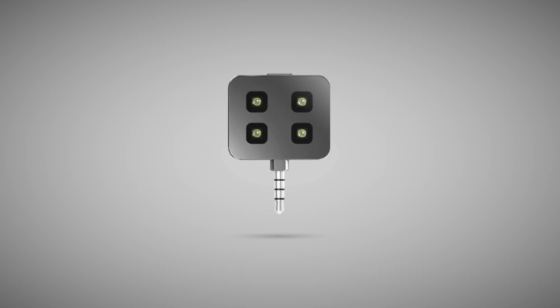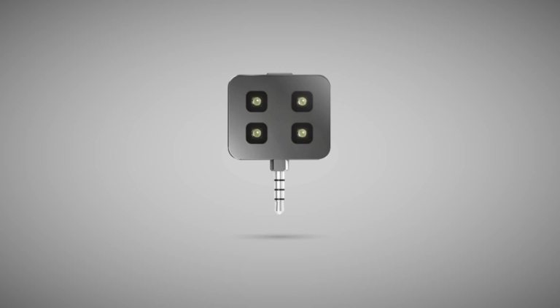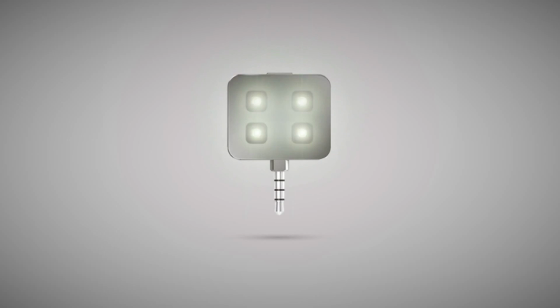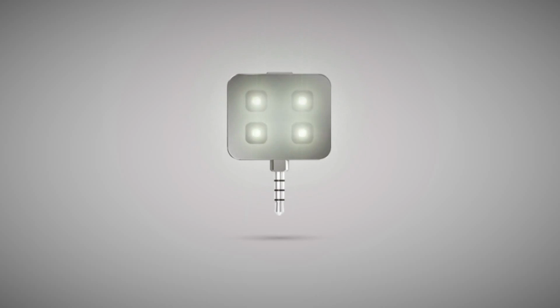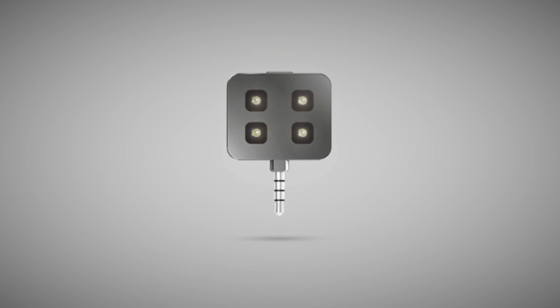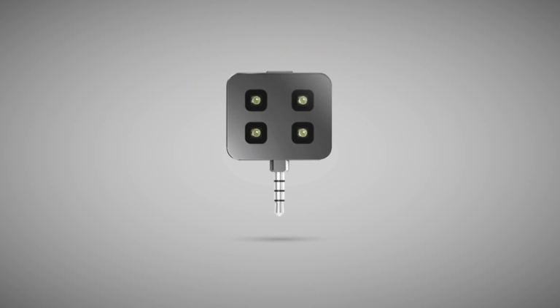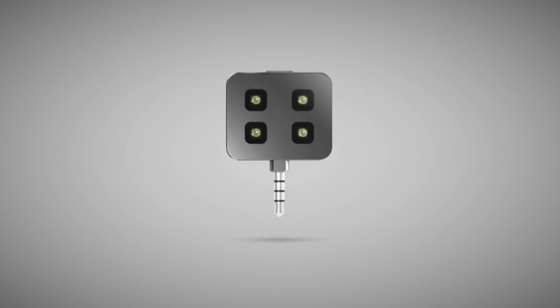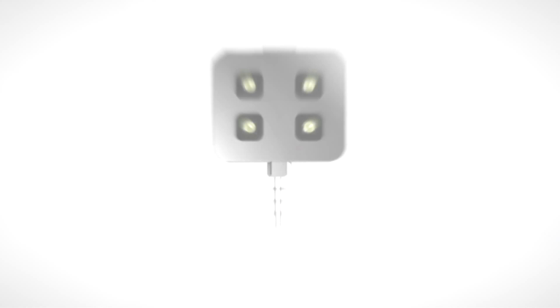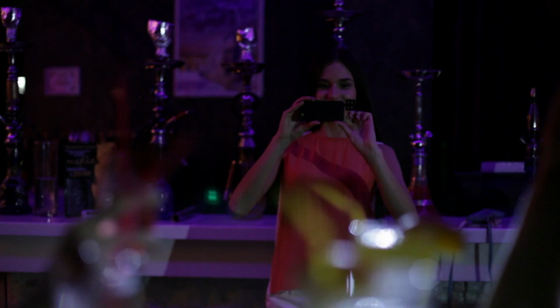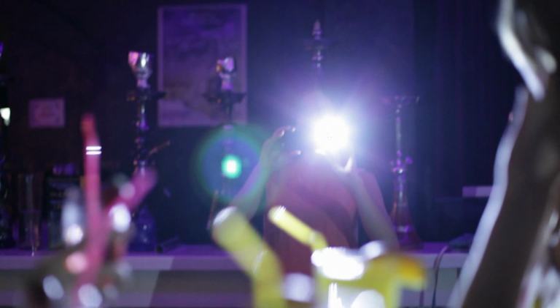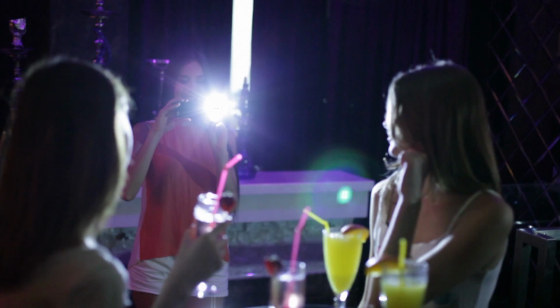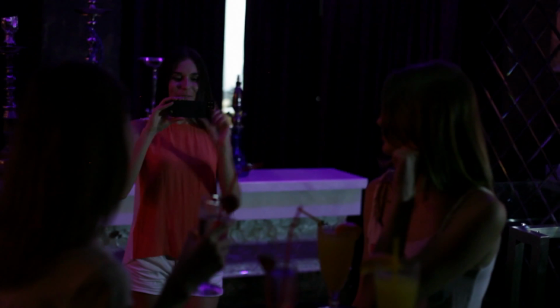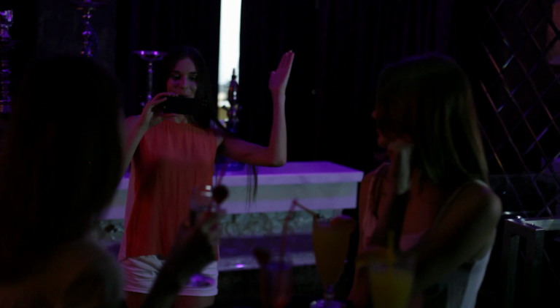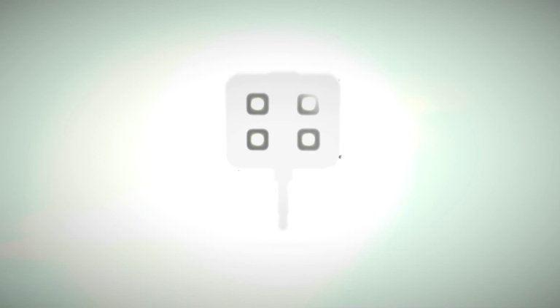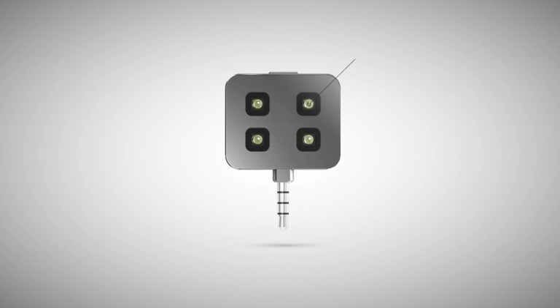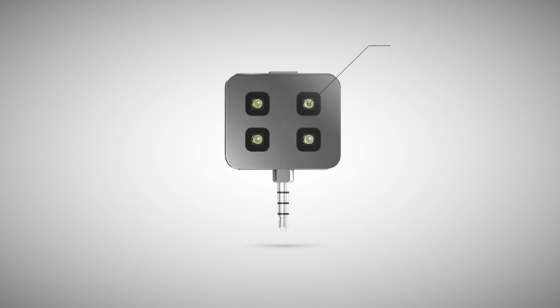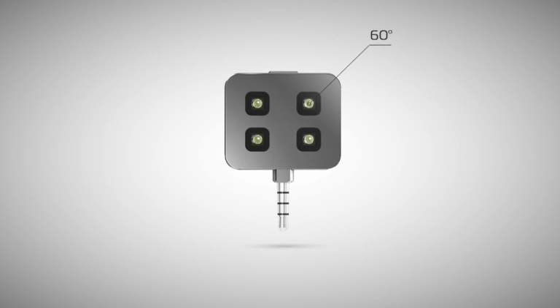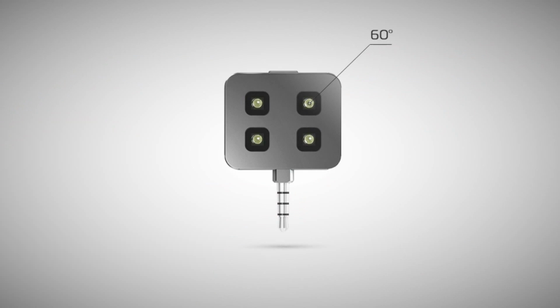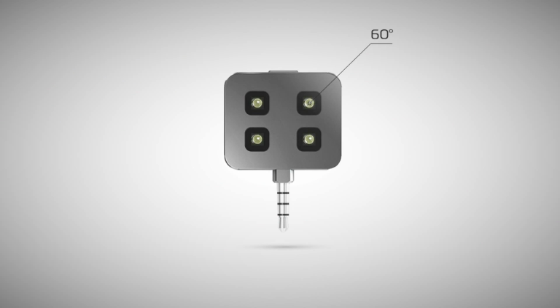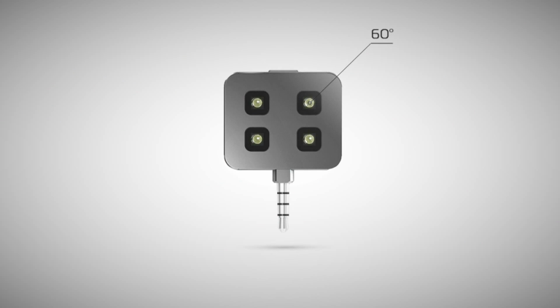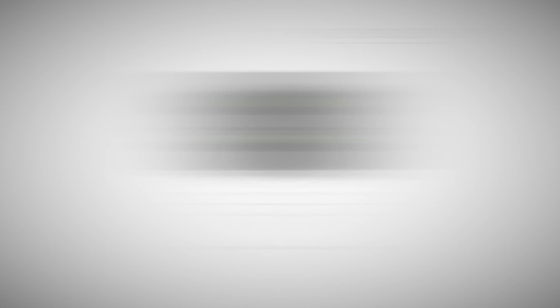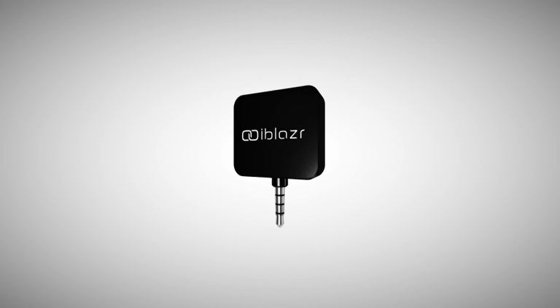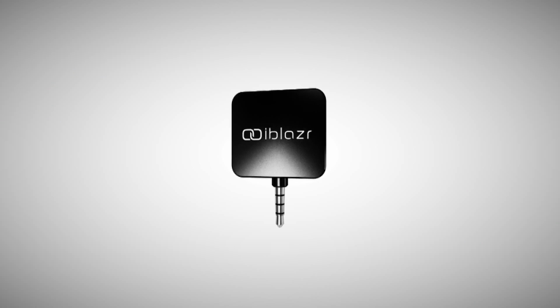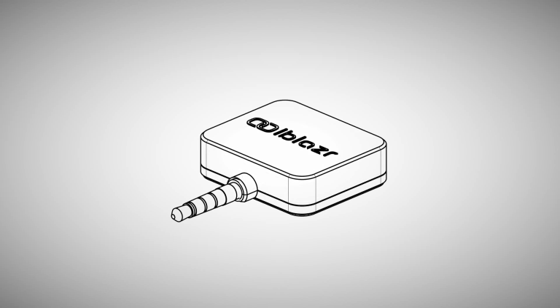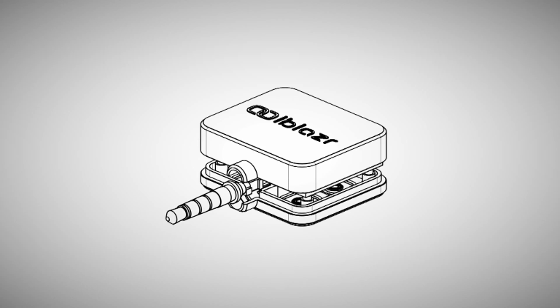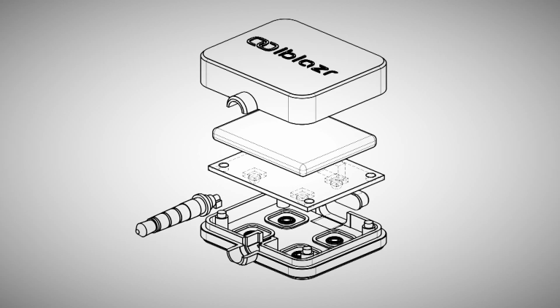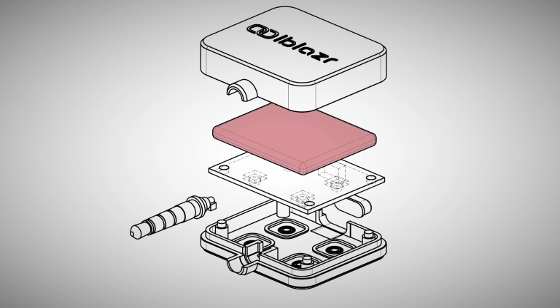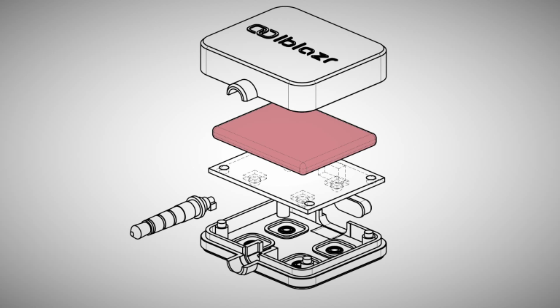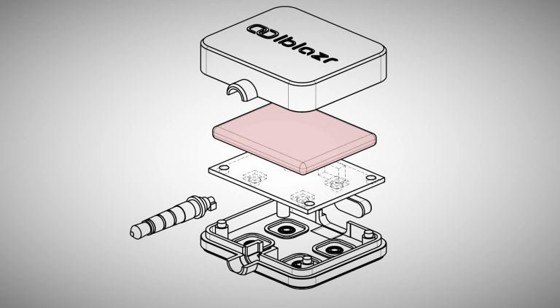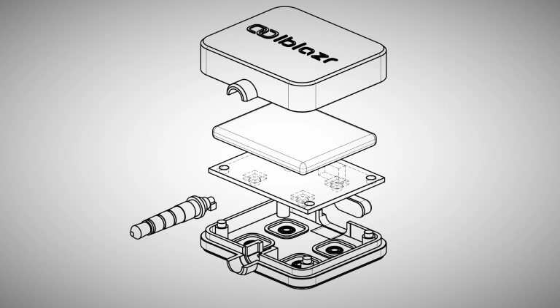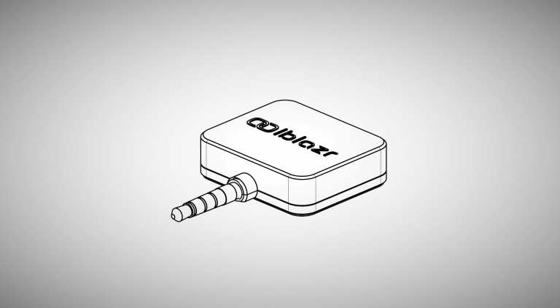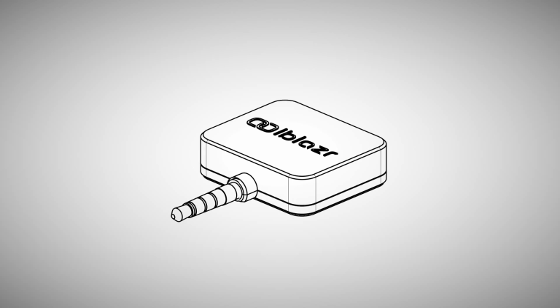This tiny device has four high-end LEDs that produce an uncompromised amount of light through its highly transparent 60-degree optic lens. iBlazer also has its own battery that will save your smartphone's precious energy.